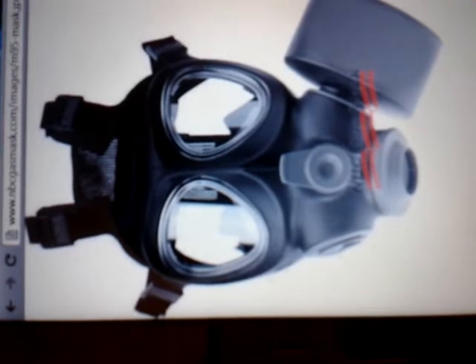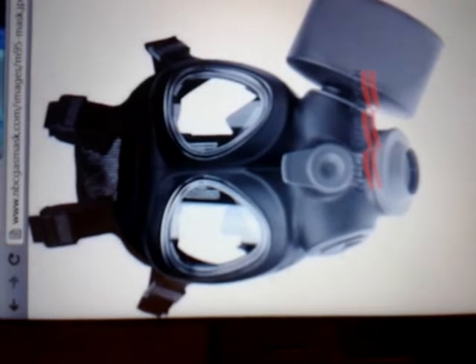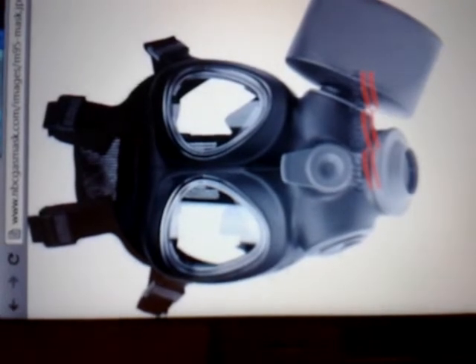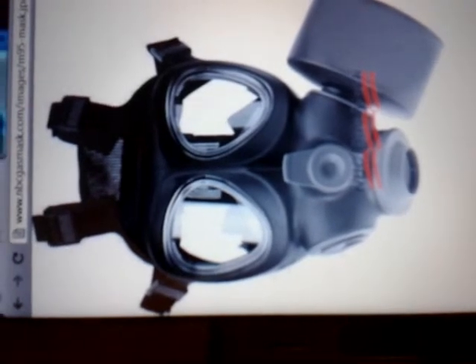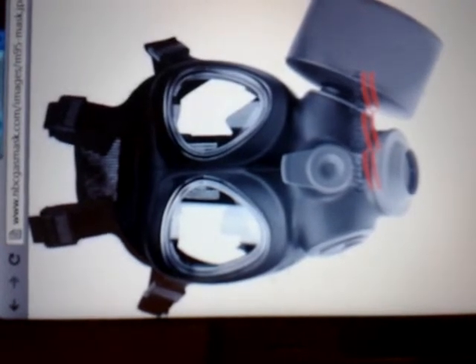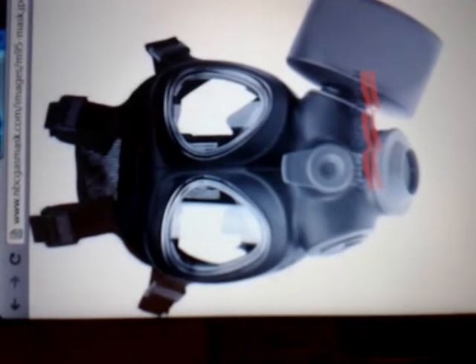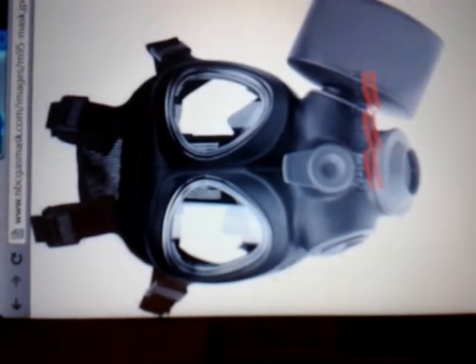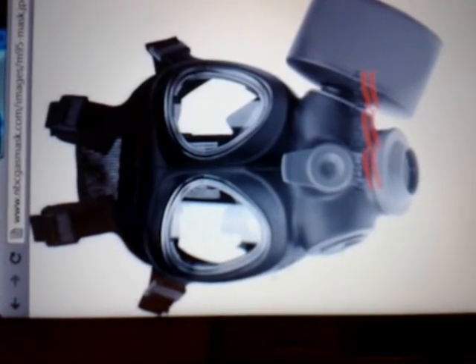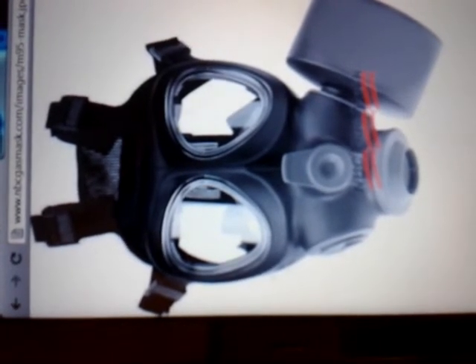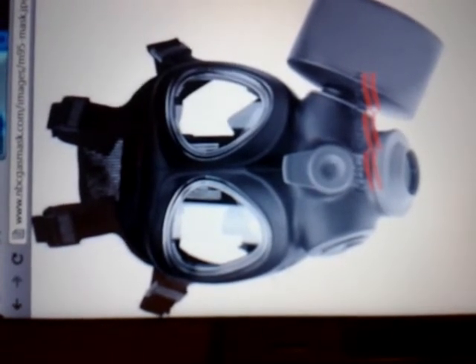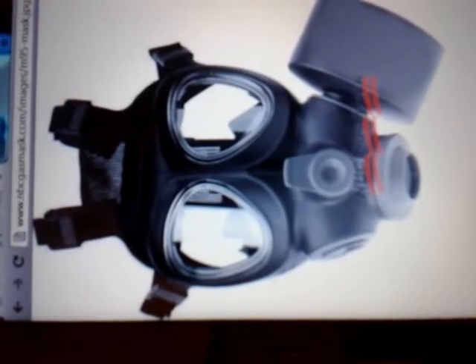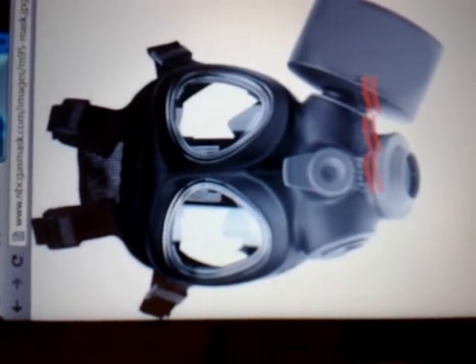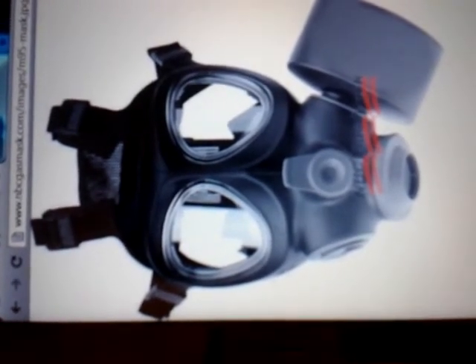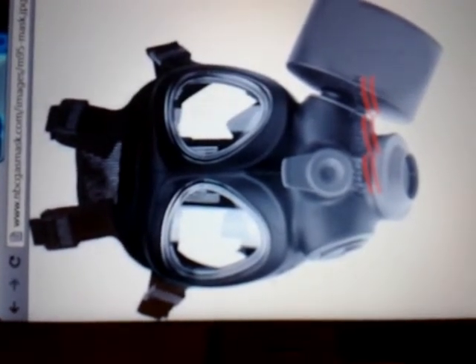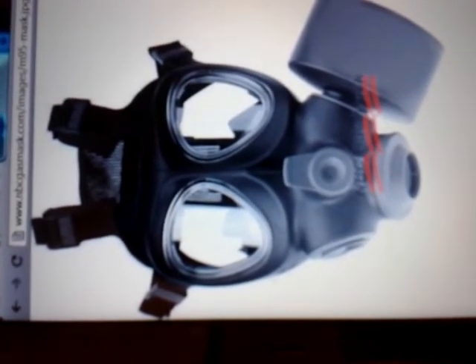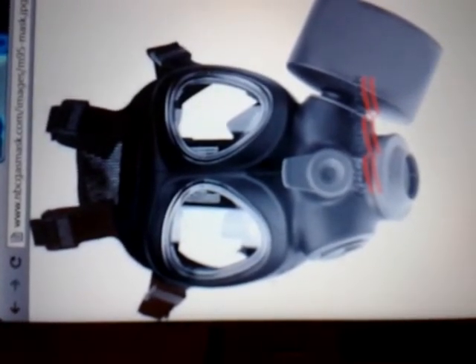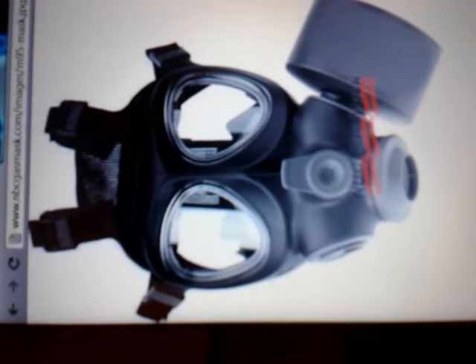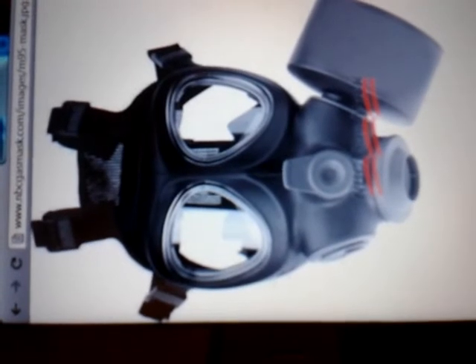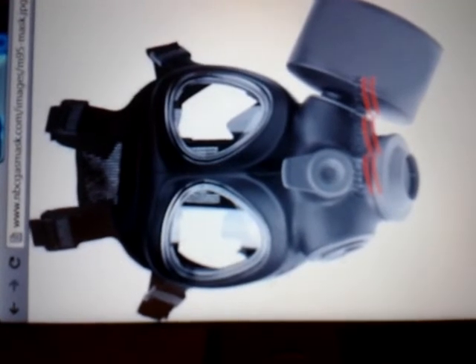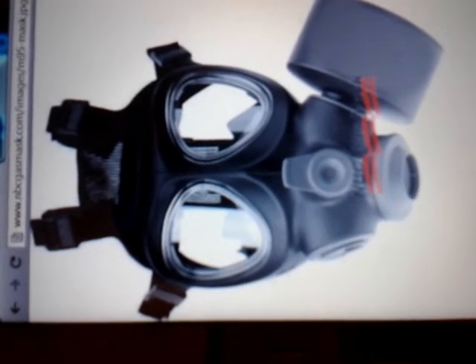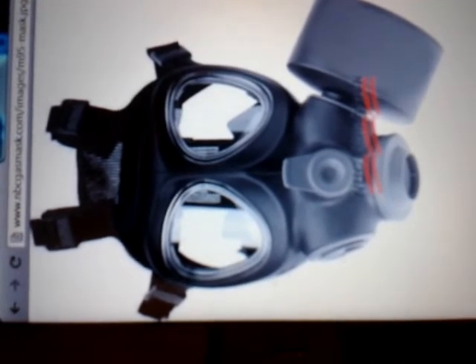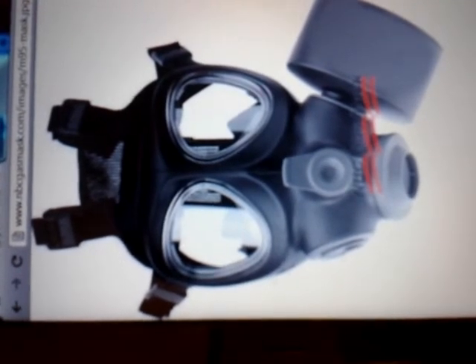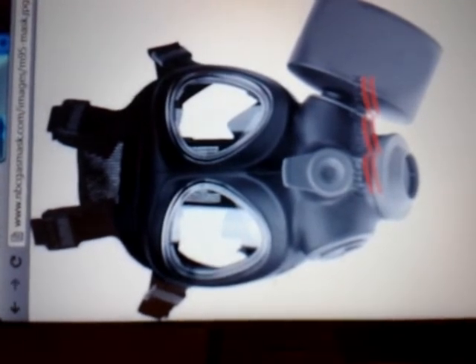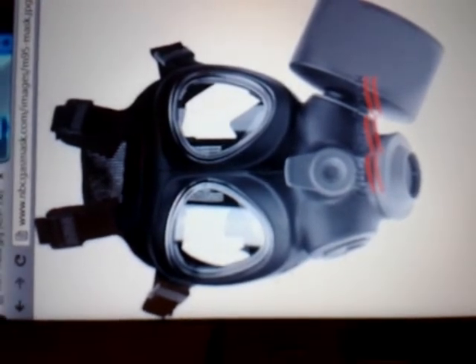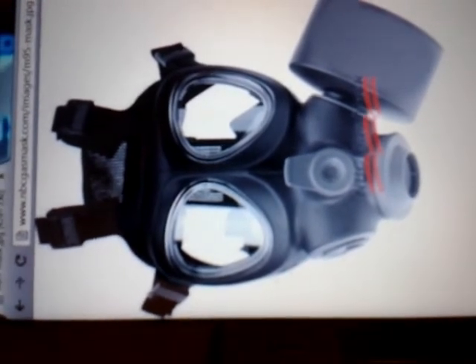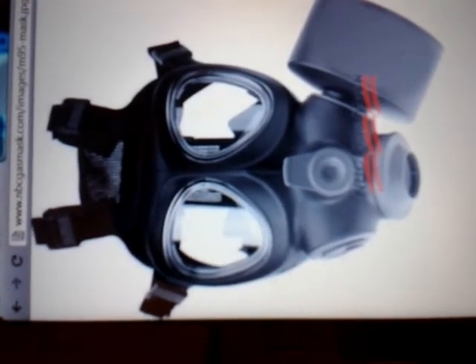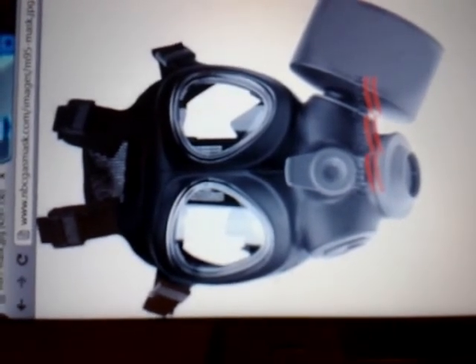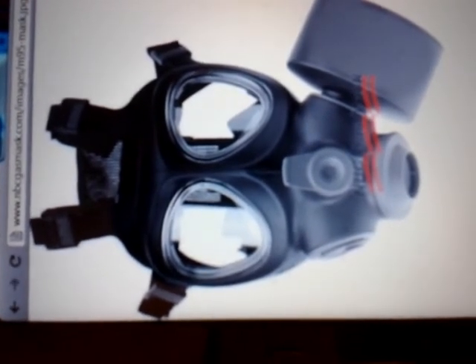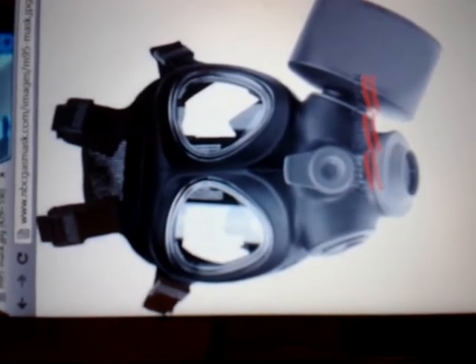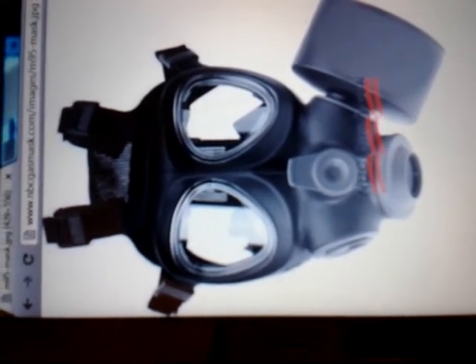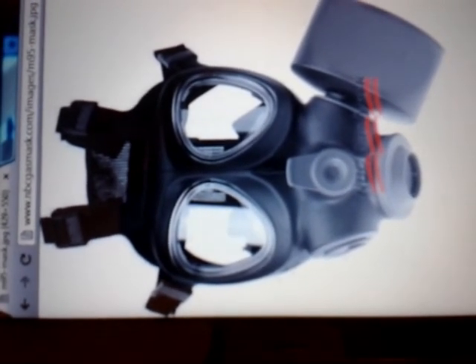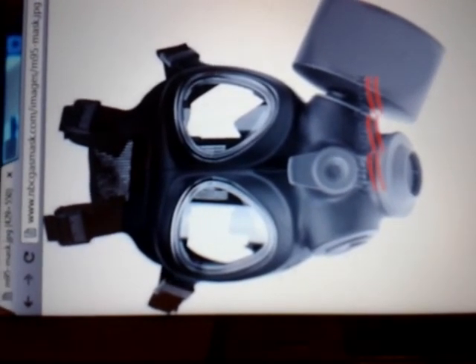As always, remember that the M40 mask is designed for living. Please don't use it as a knapsack or pillow. Inspections will be conducted in the Battalion Supply Room from 9 a.m. until 1 p.m. Thank you for your participation.